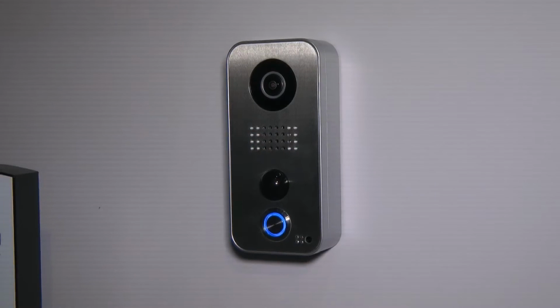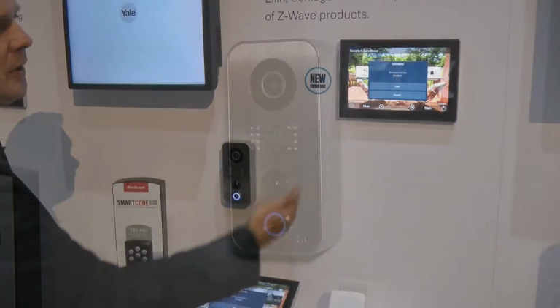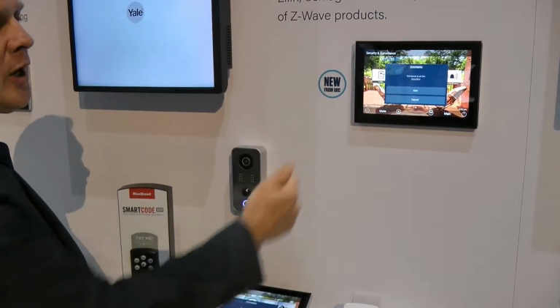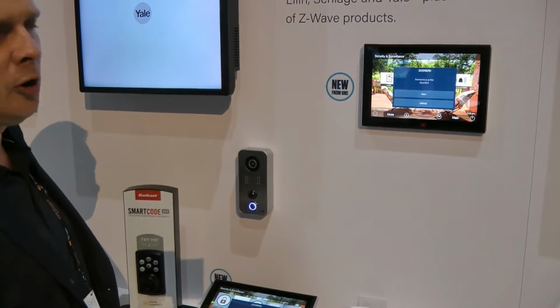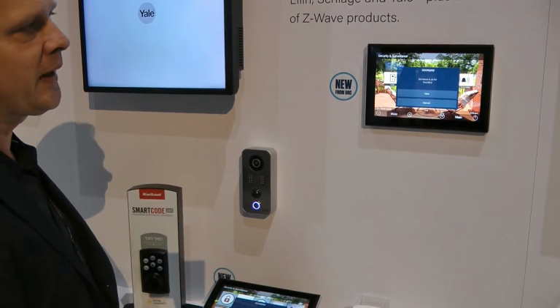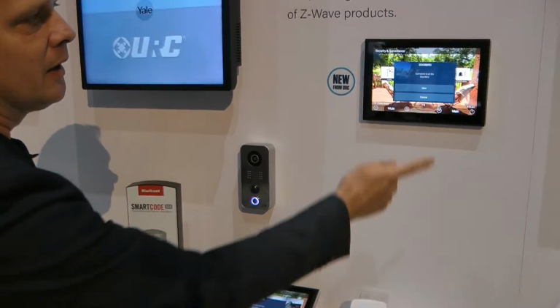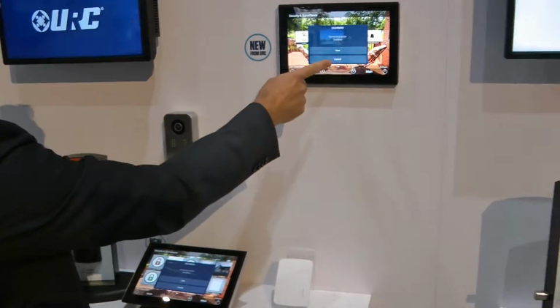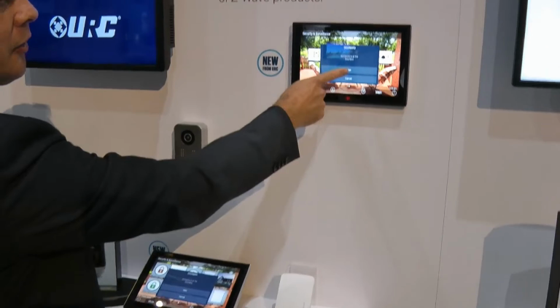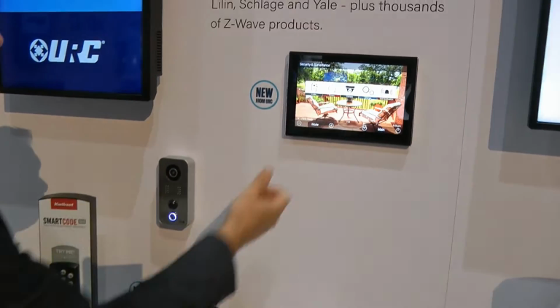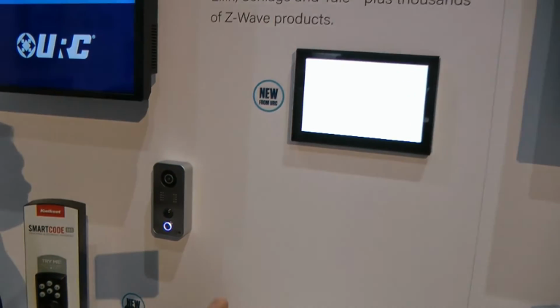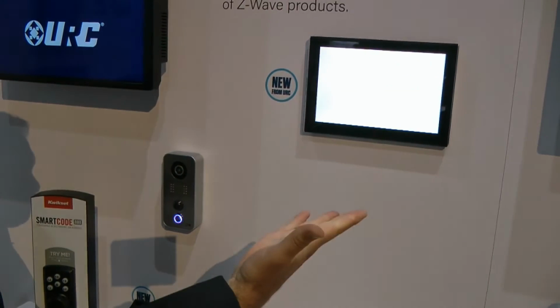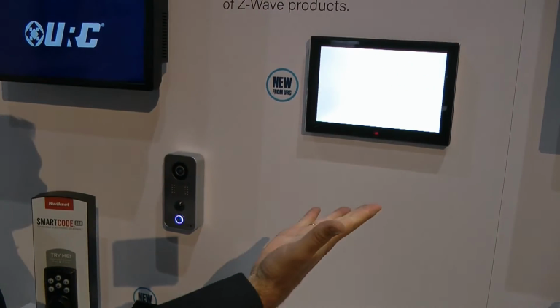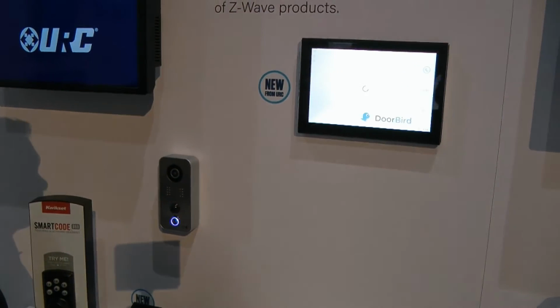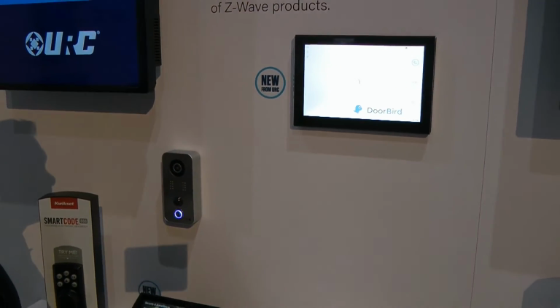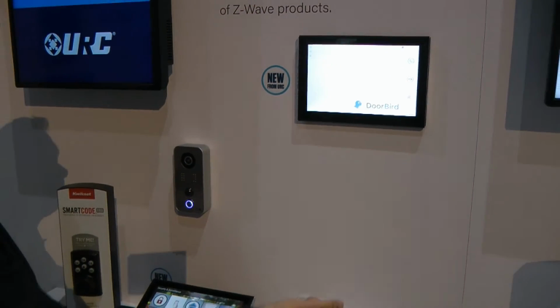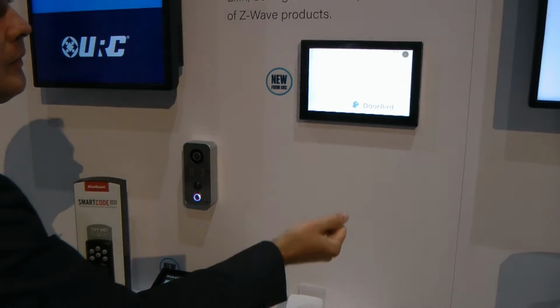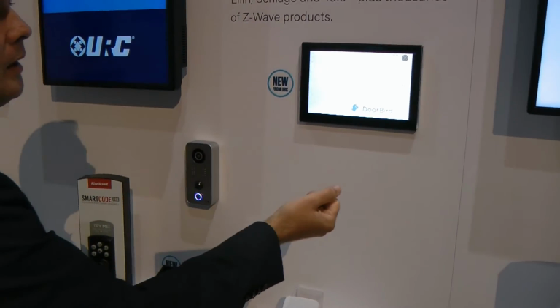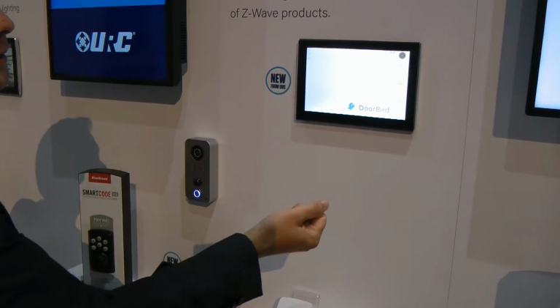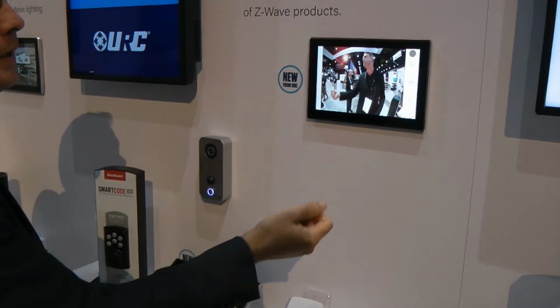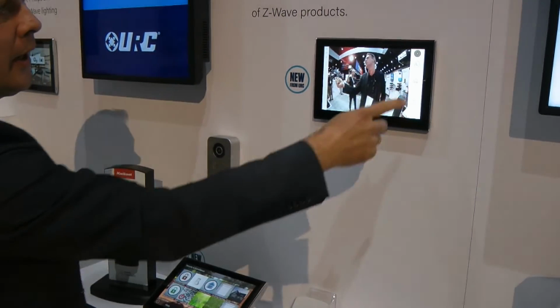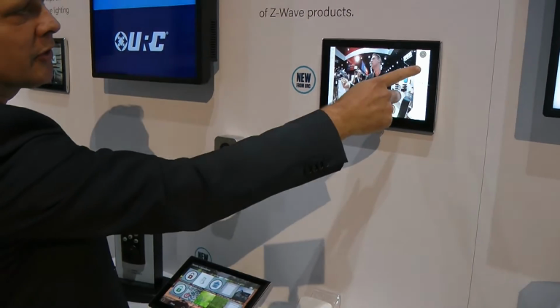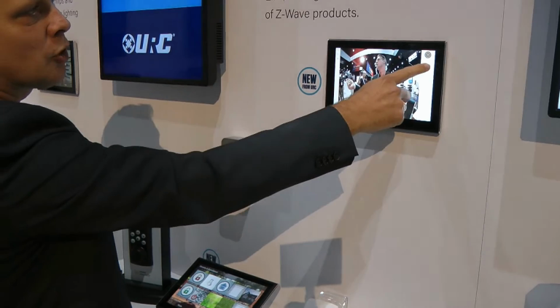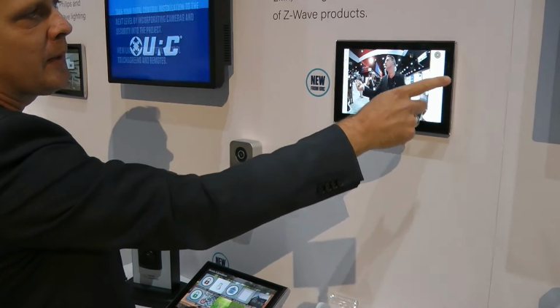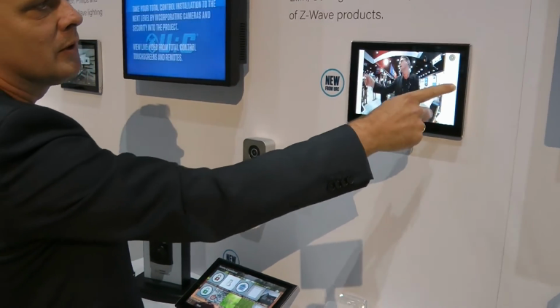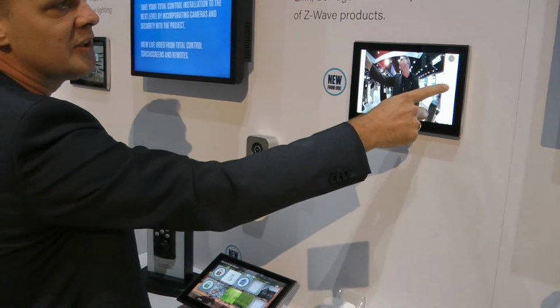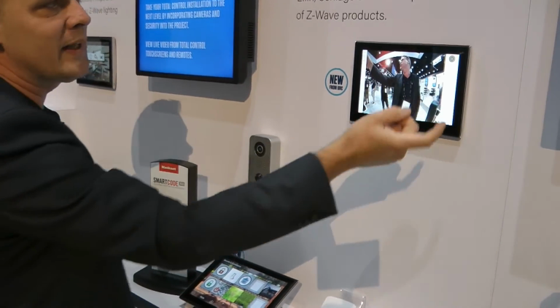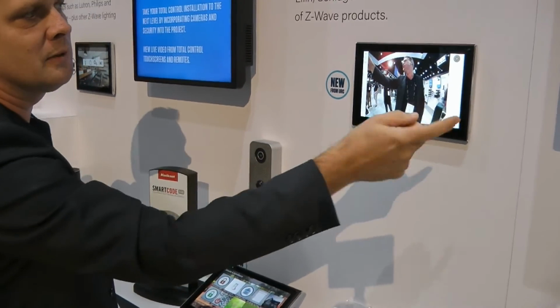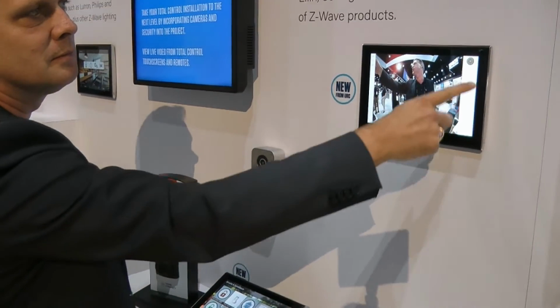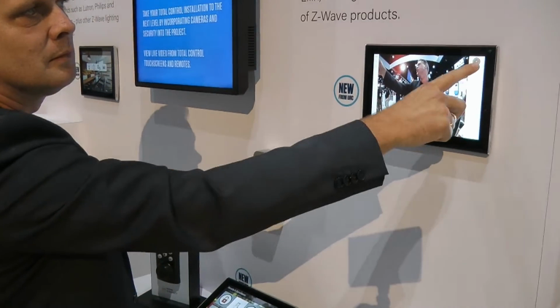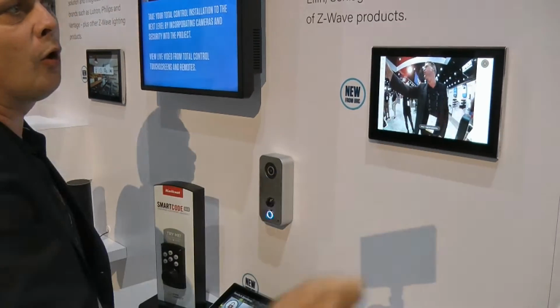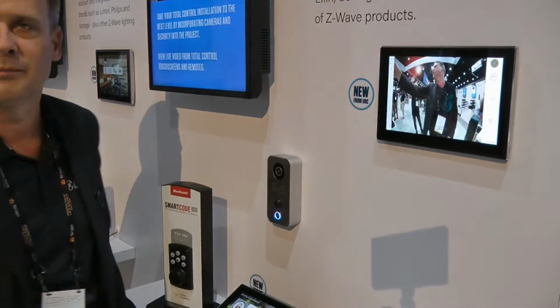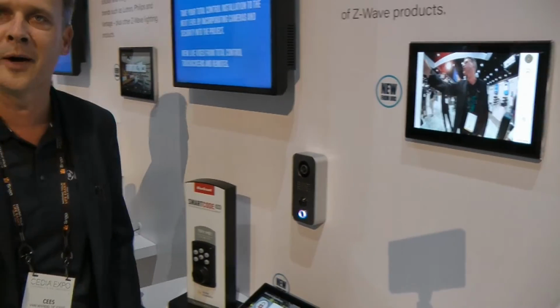You can view who's at your door, you can talk to people, and you can decide to let them in or leave them out.